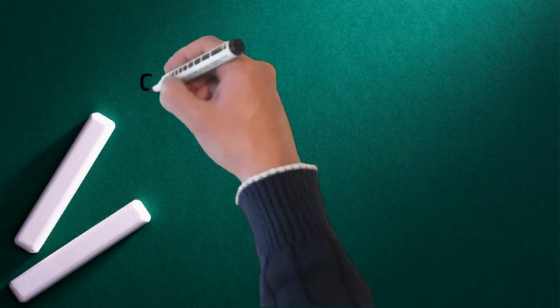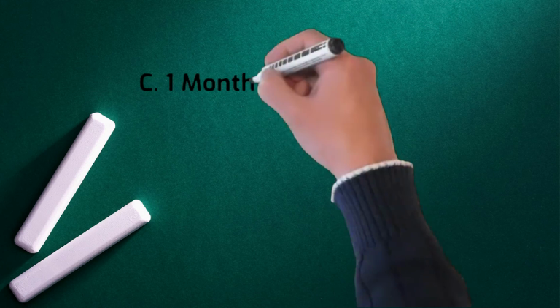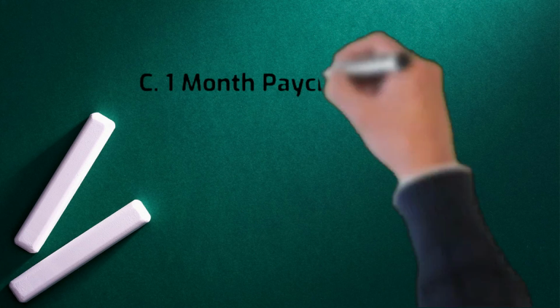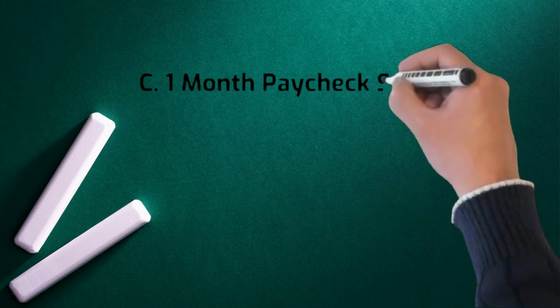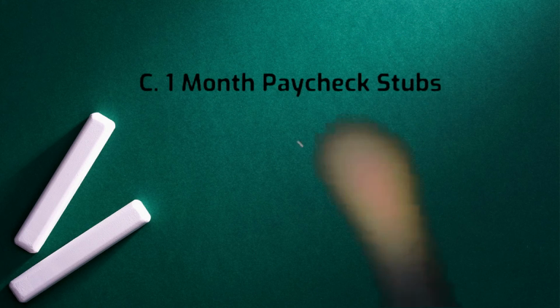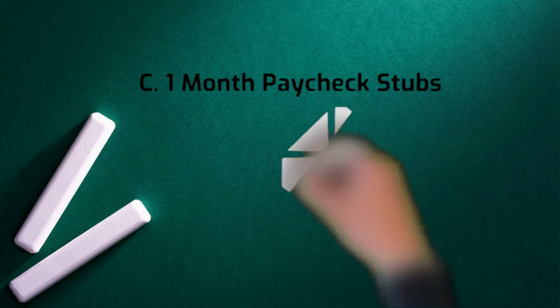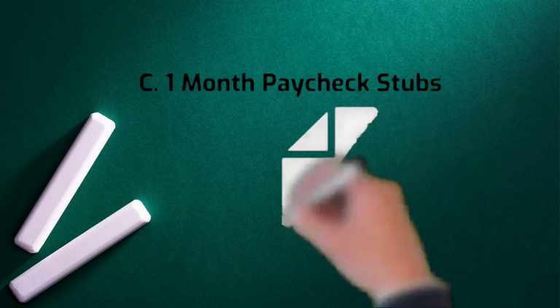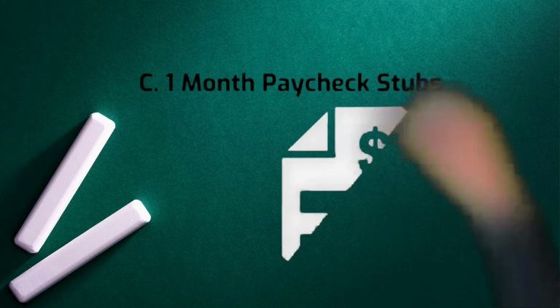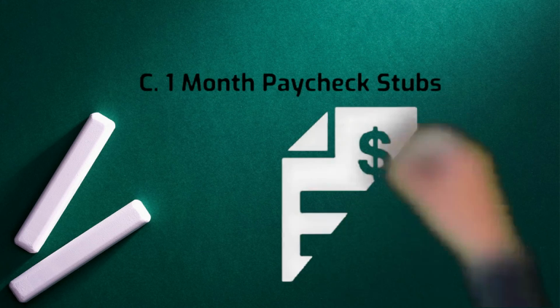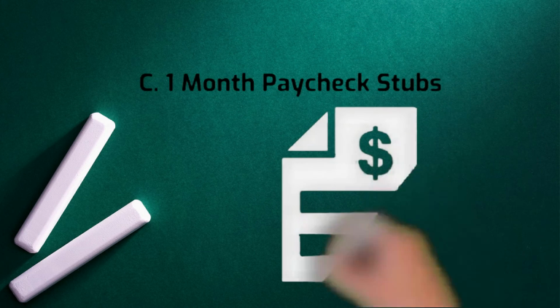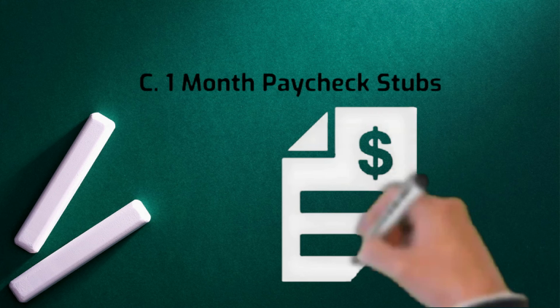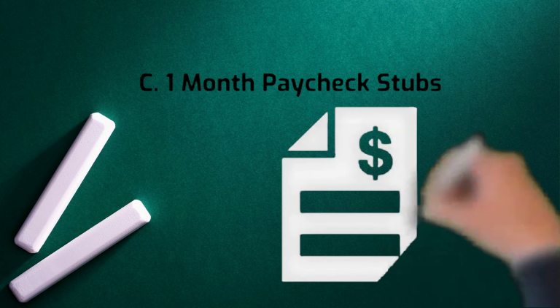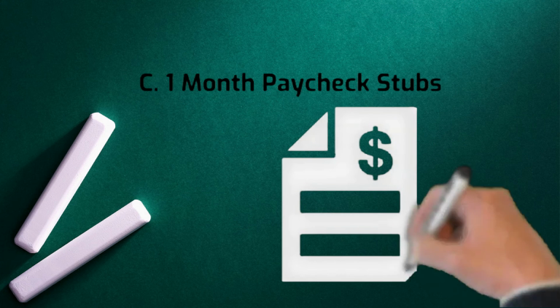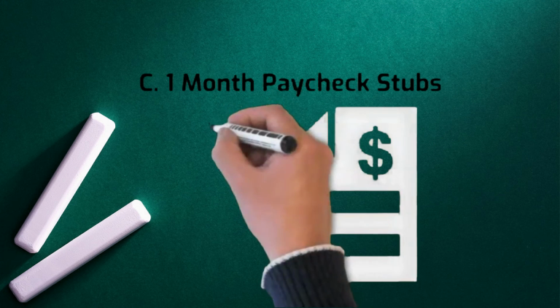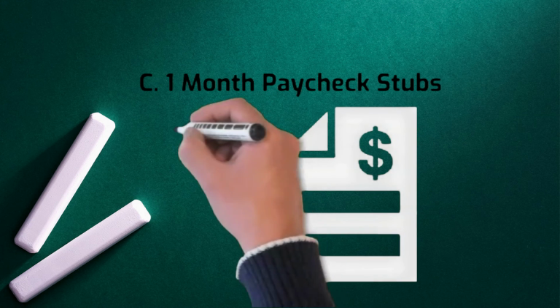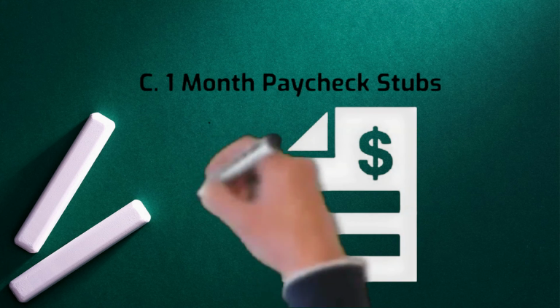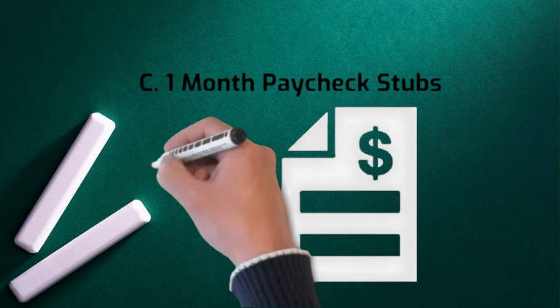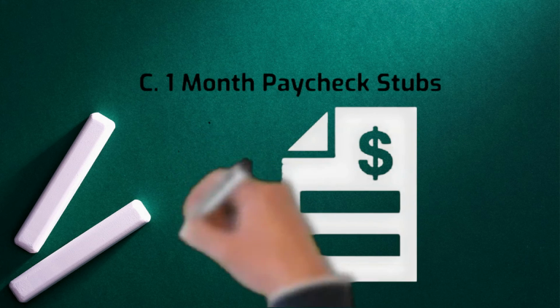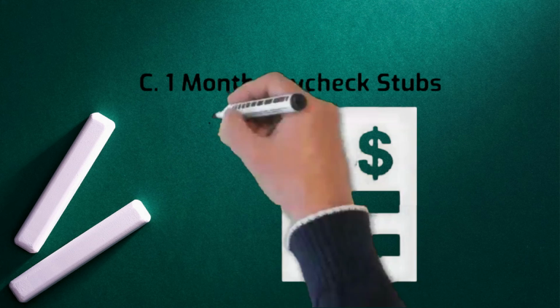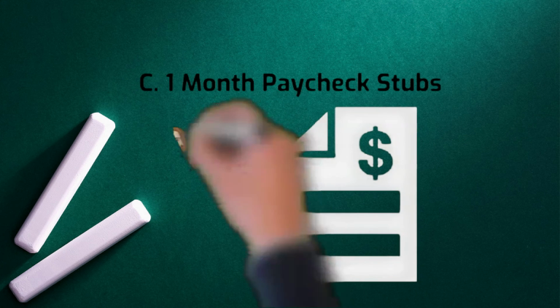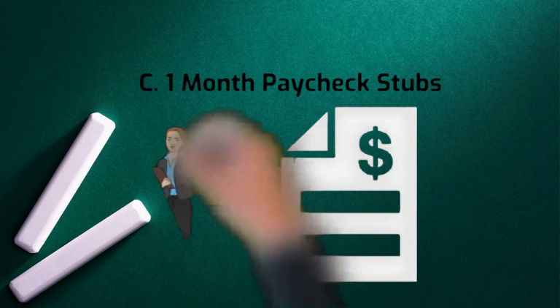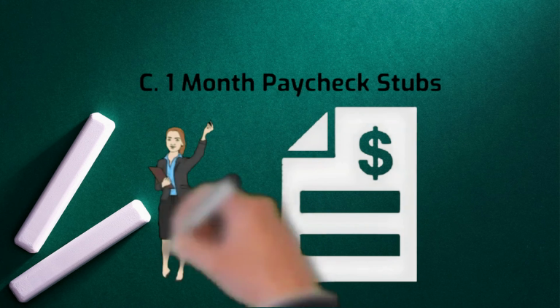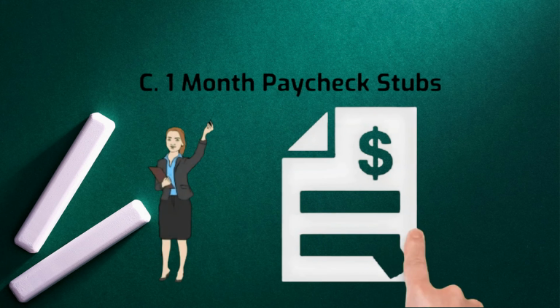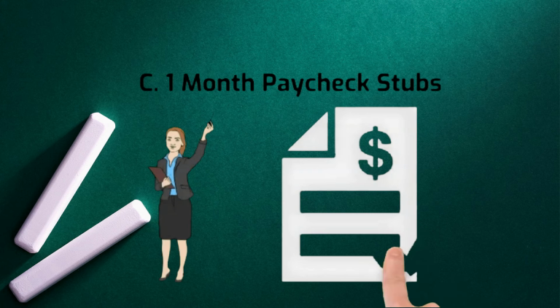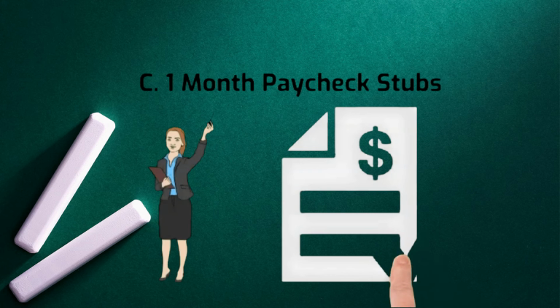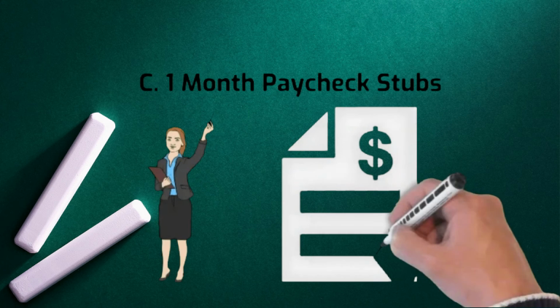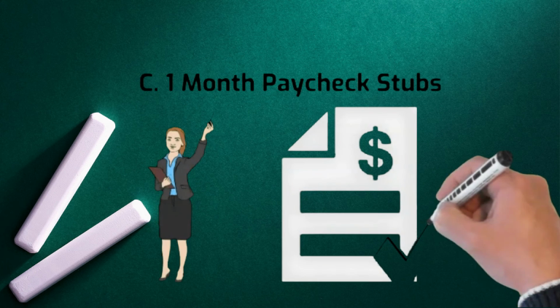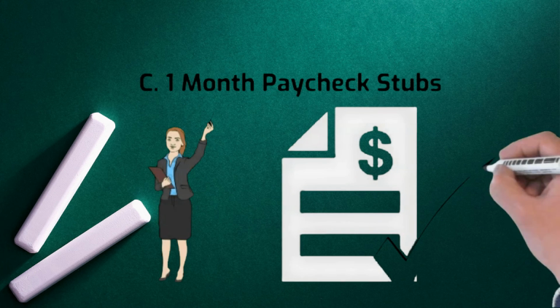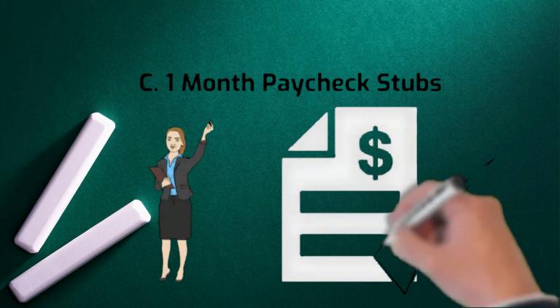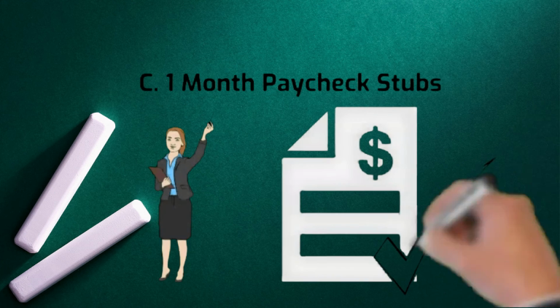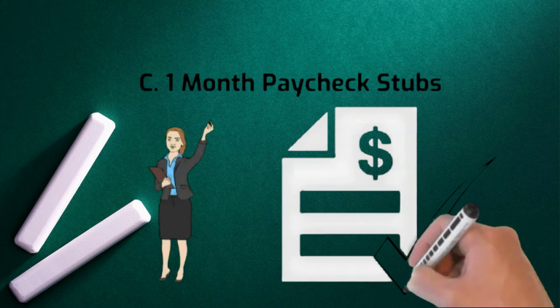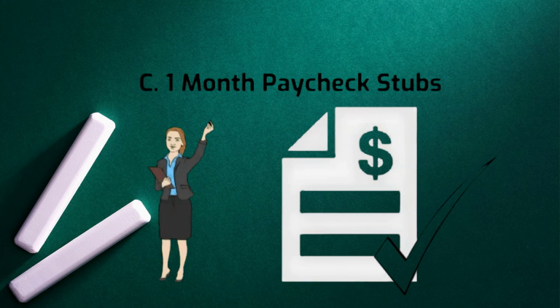3. One month paycheck stubs. Lenders want to make sure they lend only to borrowers with stable employment. A lender will not only want to see a buyer's pay stubs, but also will likely call the employer to verify employment and salary.